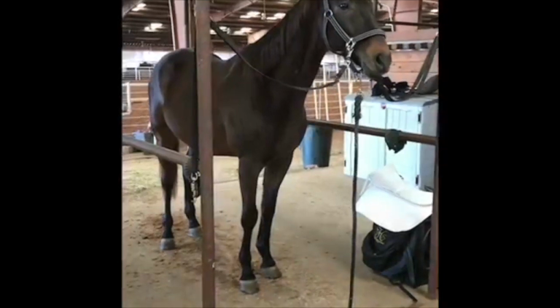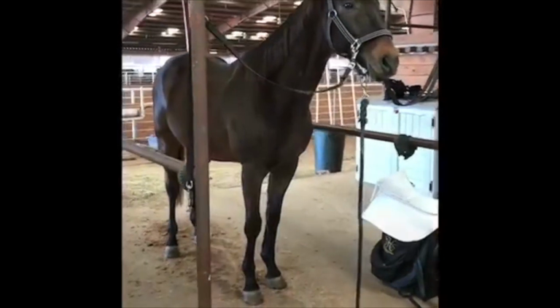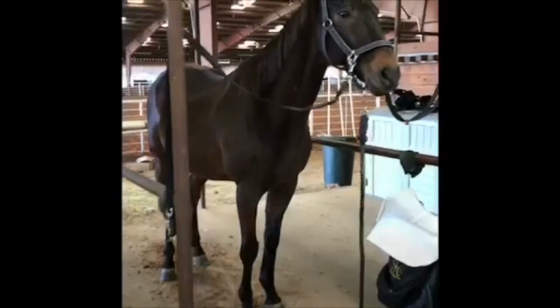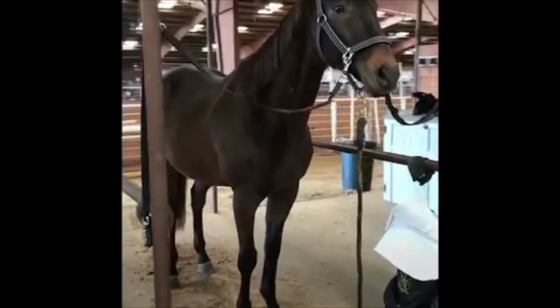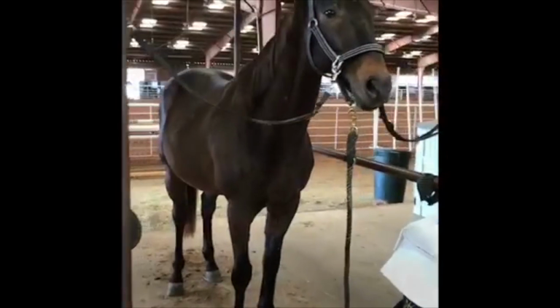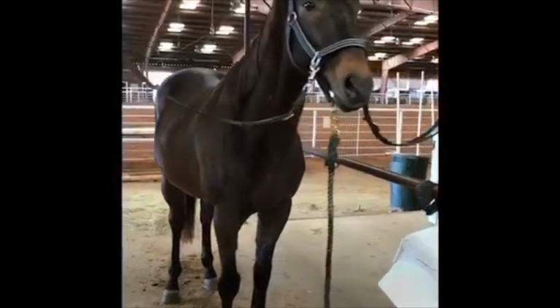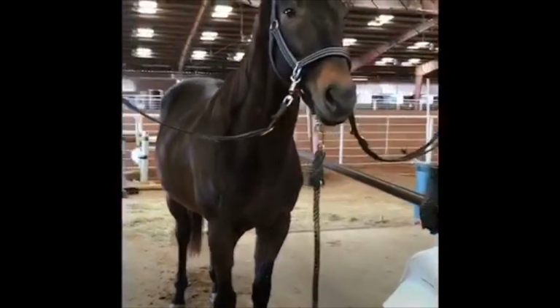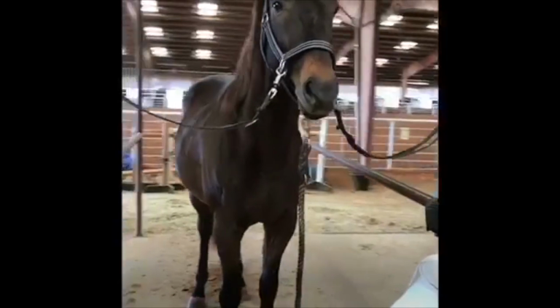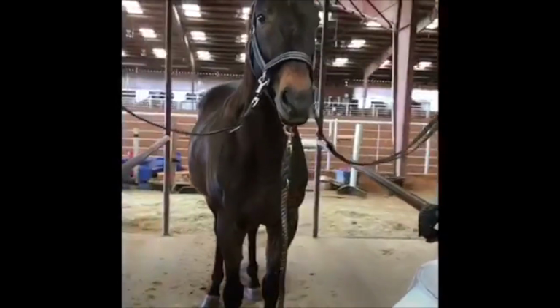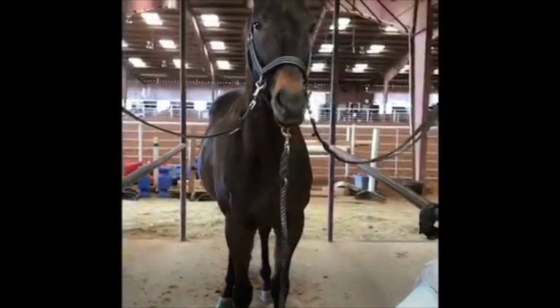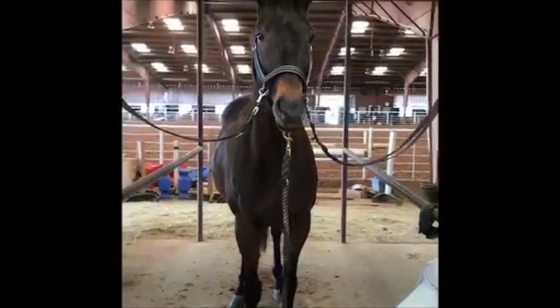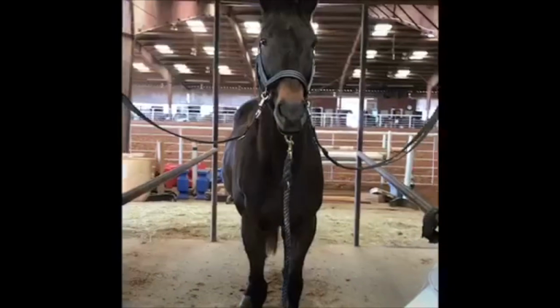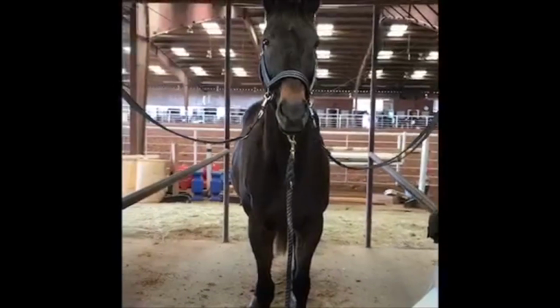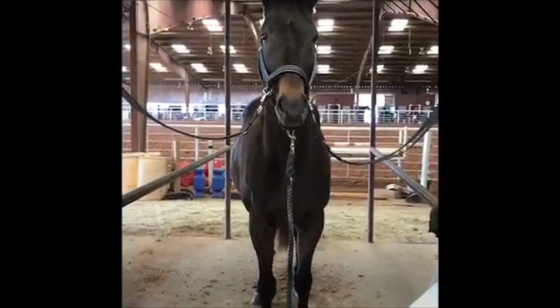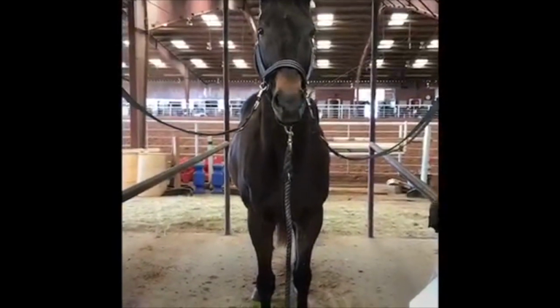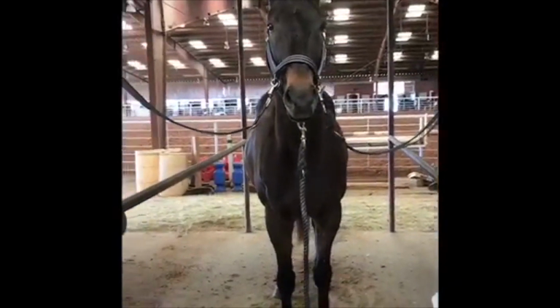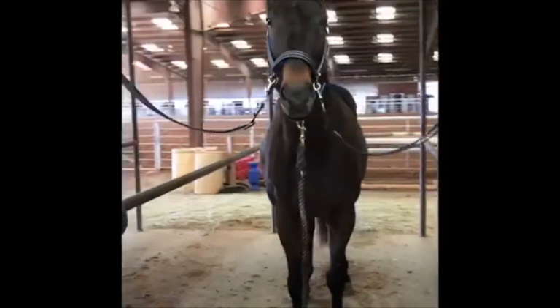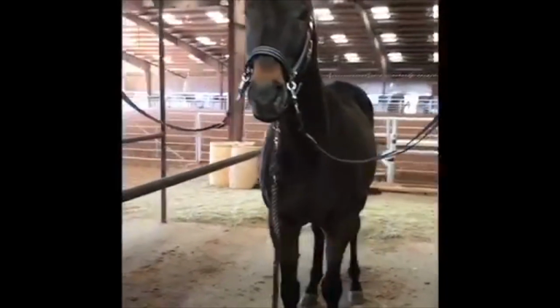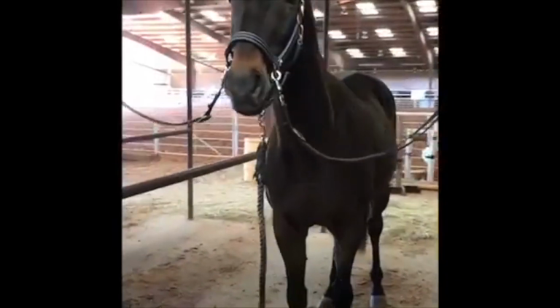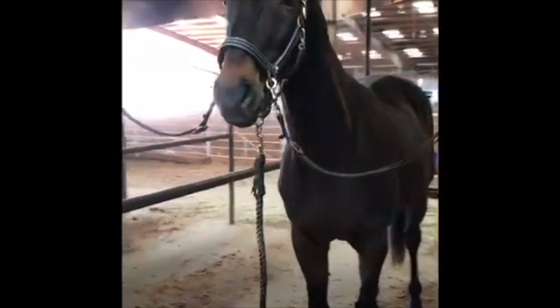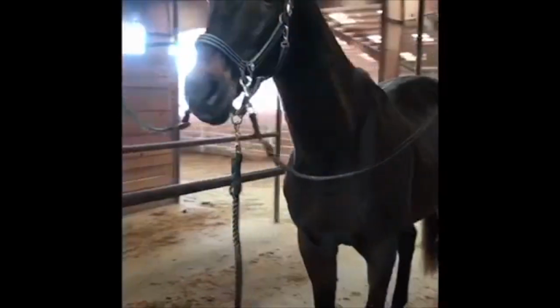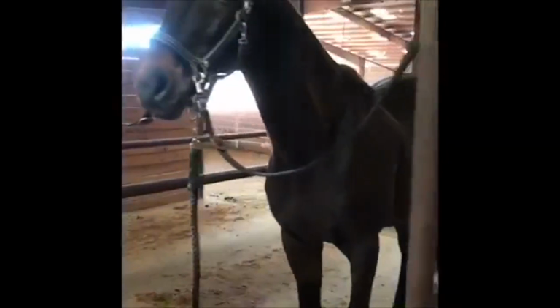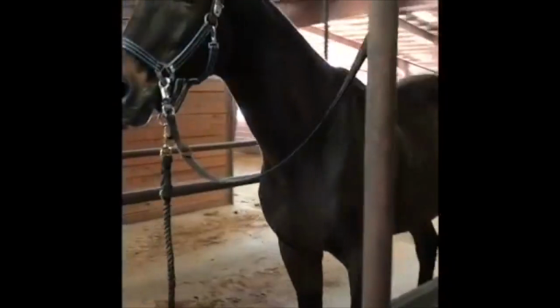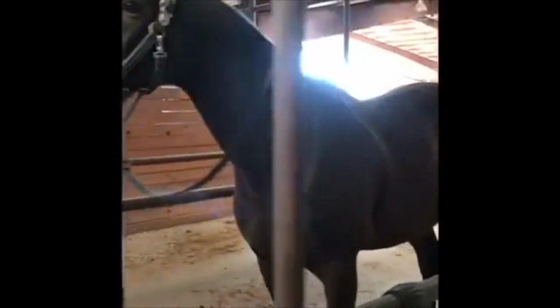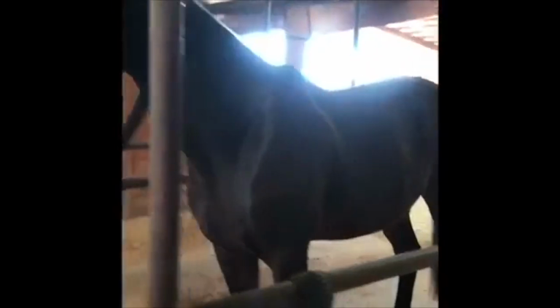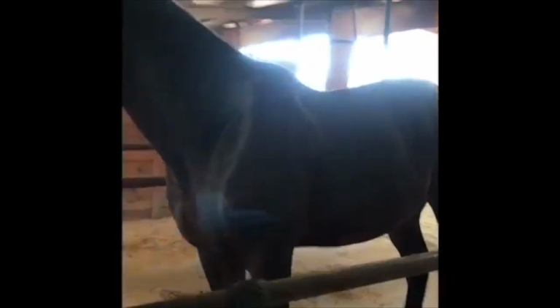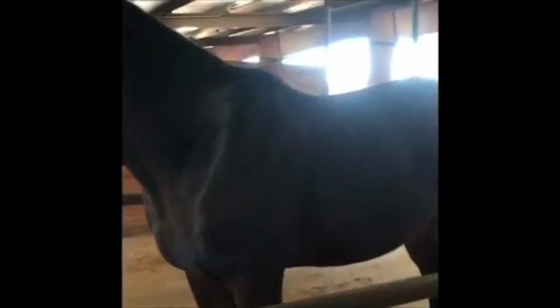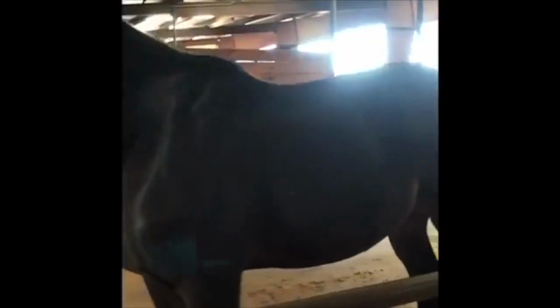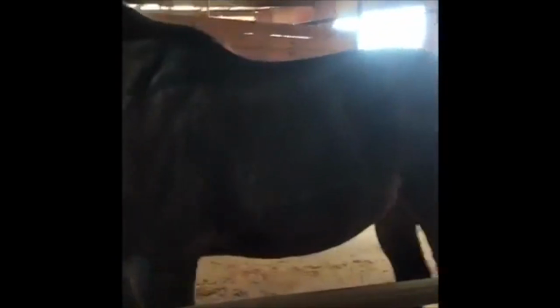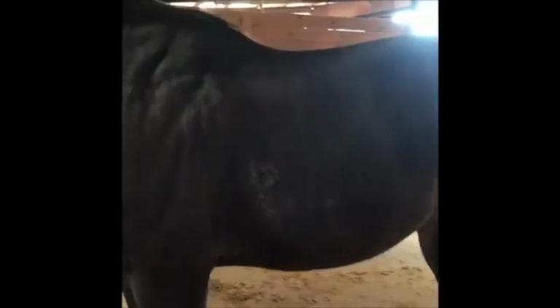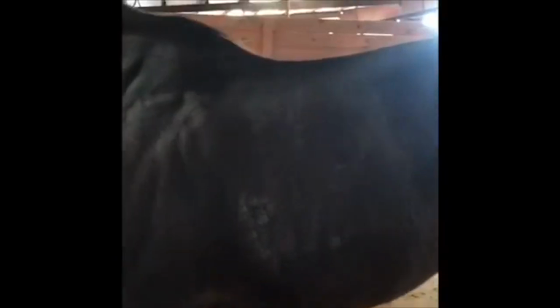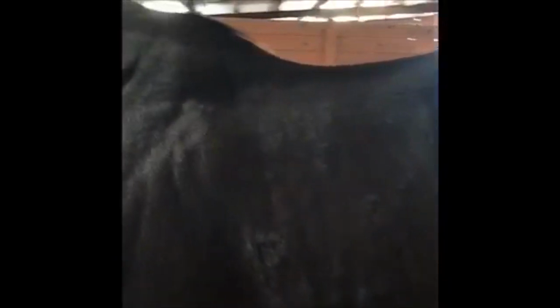Hello, this is Will Faber from Art2Ride, and today we're looking at a first submission by Natalie of a horse, Bichetto. Bichetto is a 14-year-old off-the-track thoroughbred that she's been rehabbing for a little while. Taking a quick look at him here...